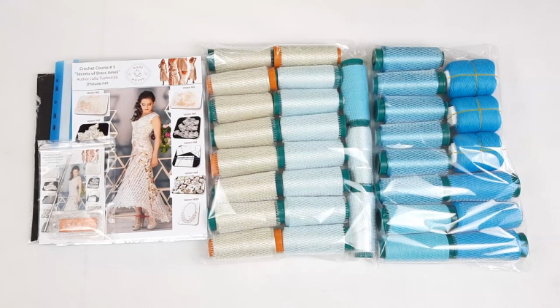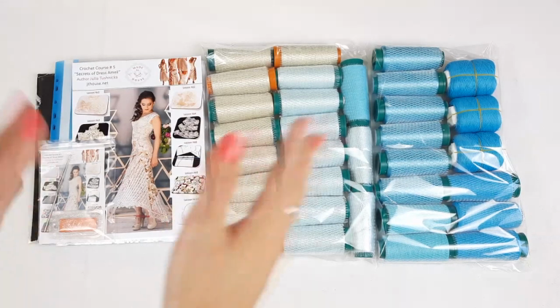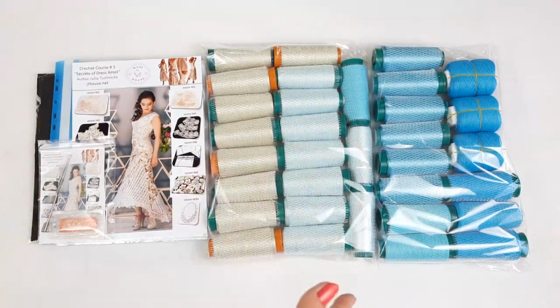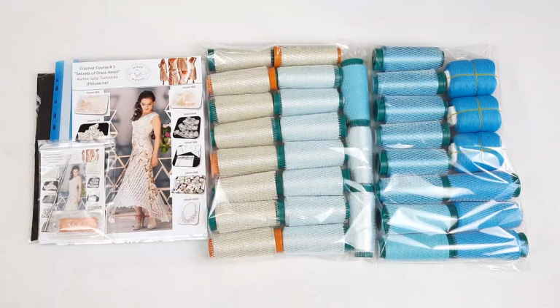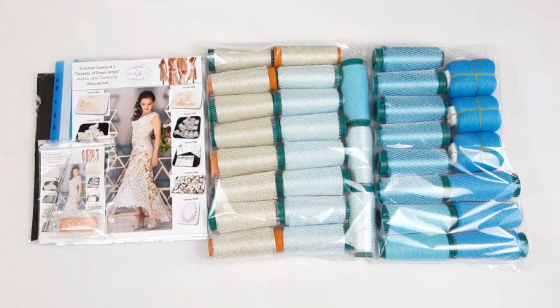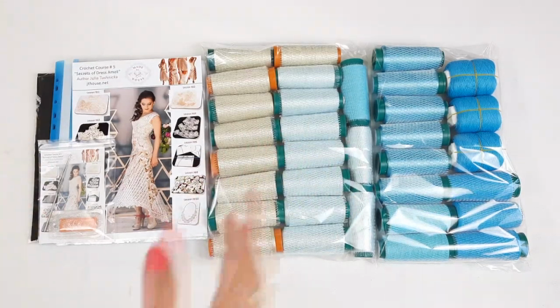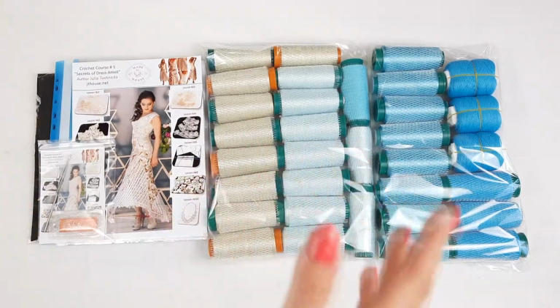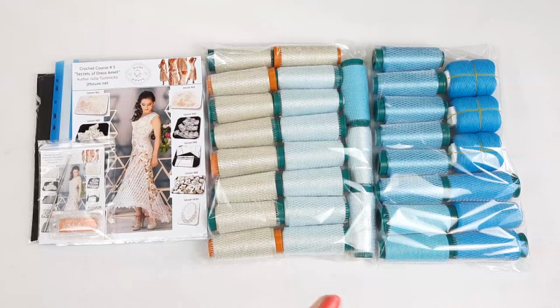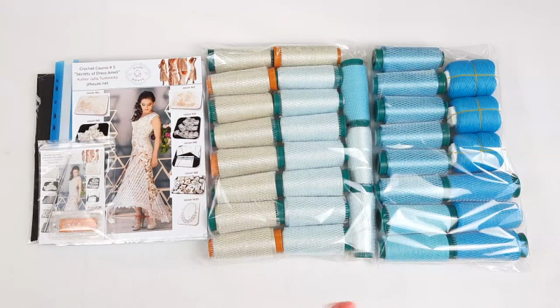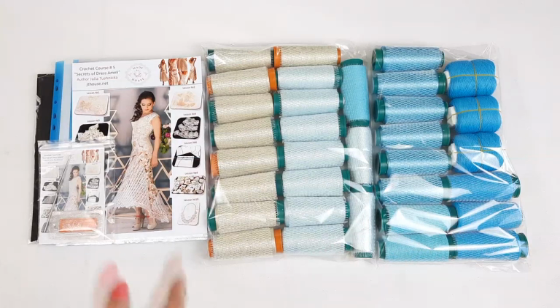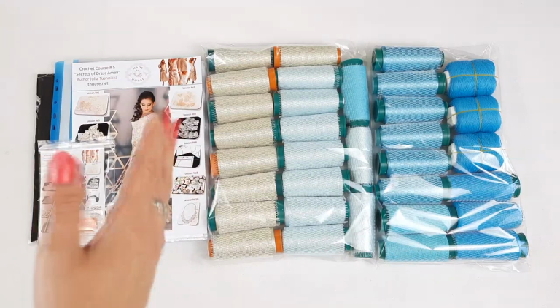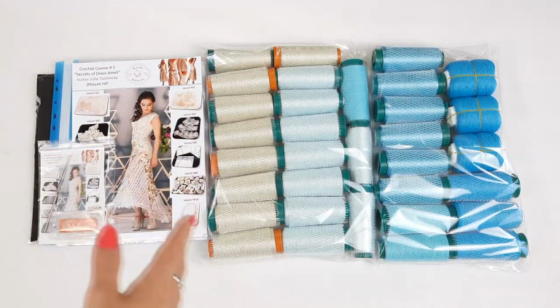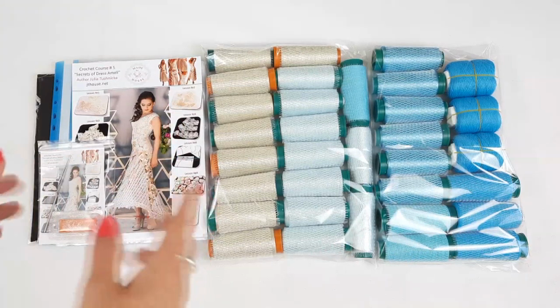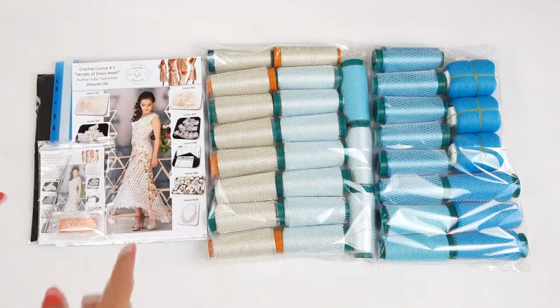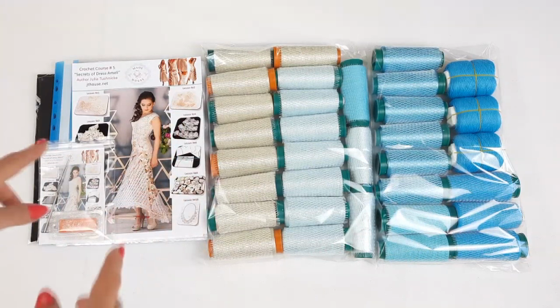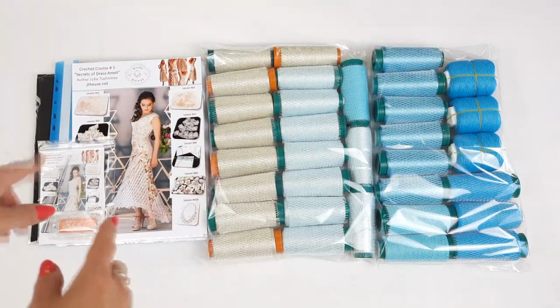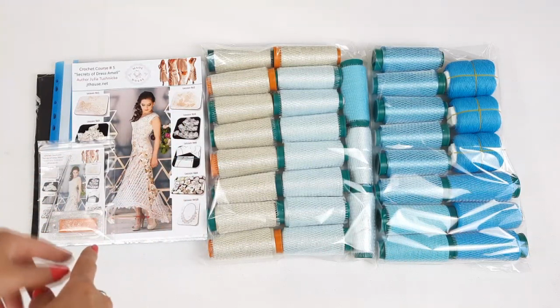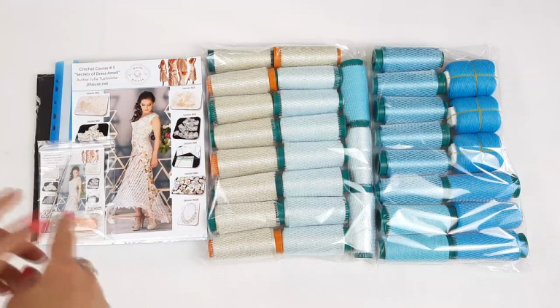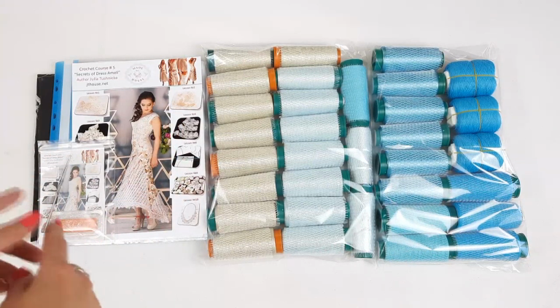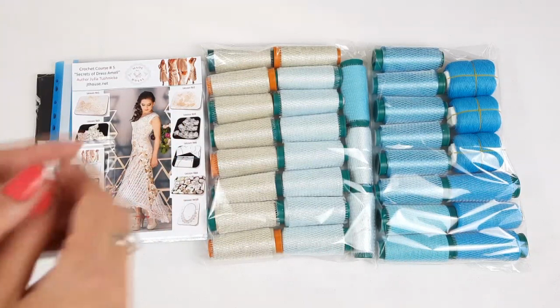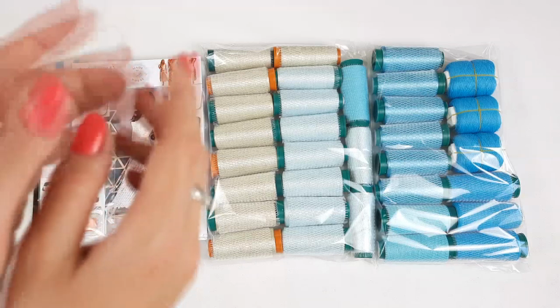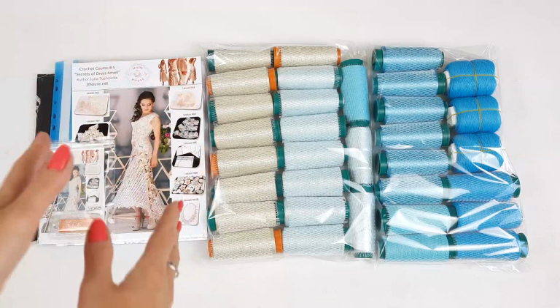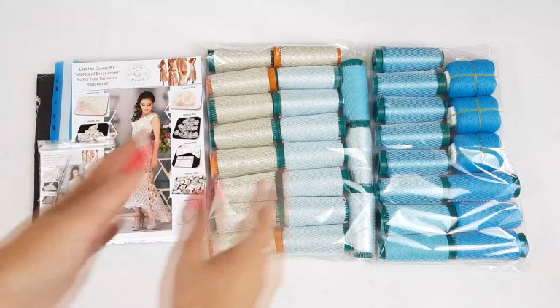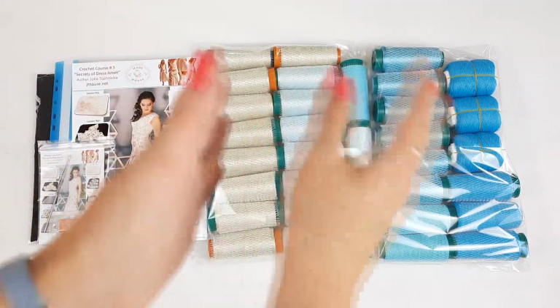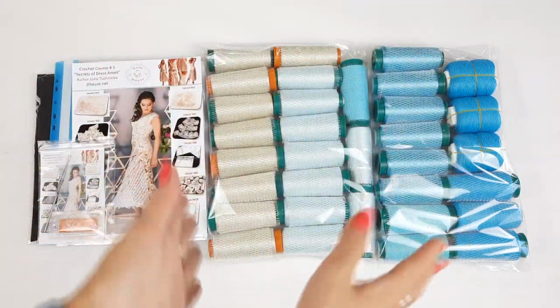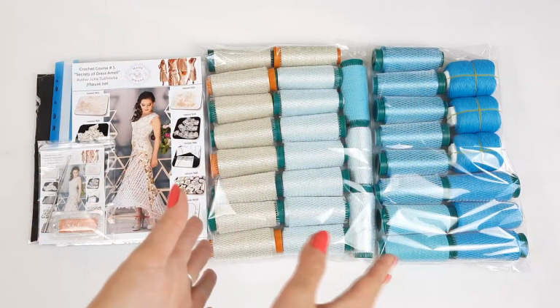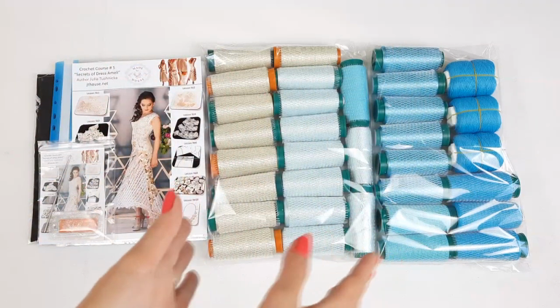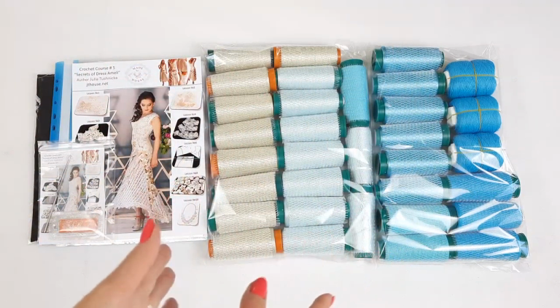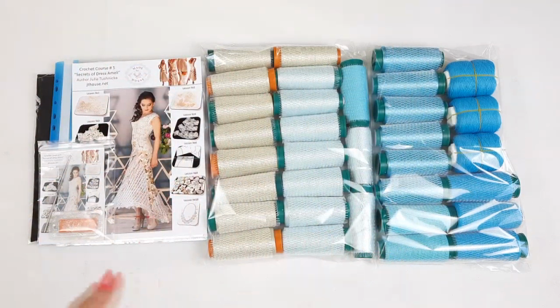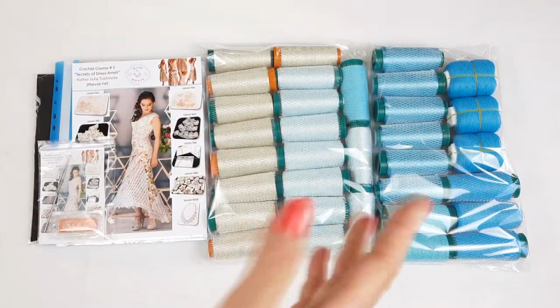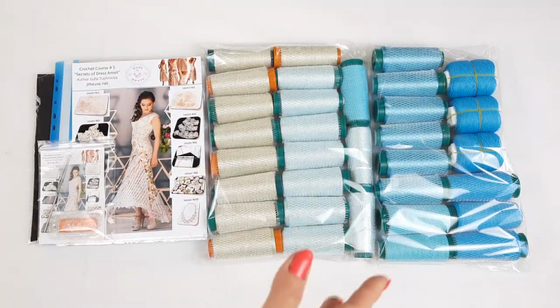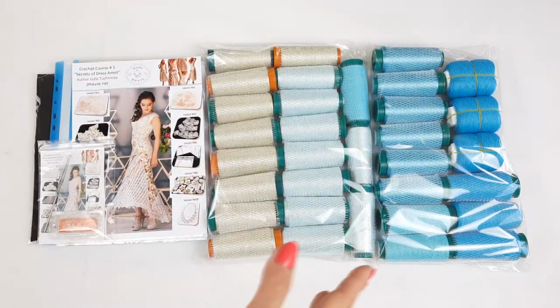And in such way I have prepared everything. So we have a journal with schemes, fabric pattern, USB flash drive, crochet hook, samples of elements, and a fantastic yarn kit. Everything is ready to send.